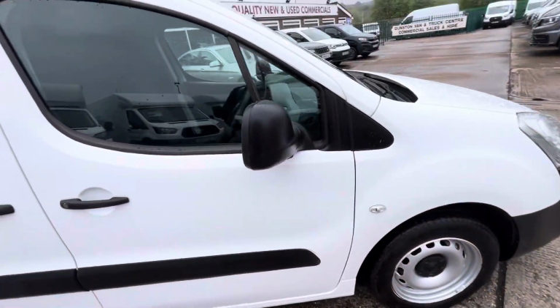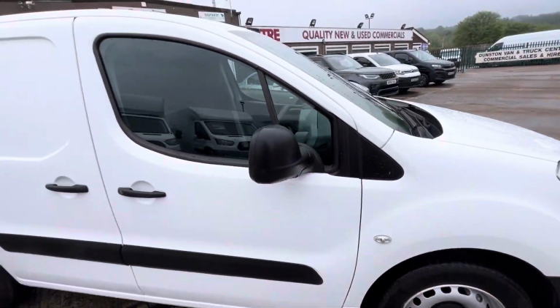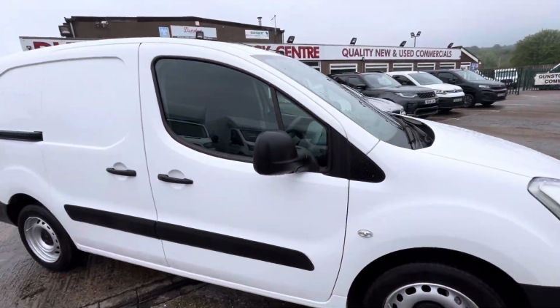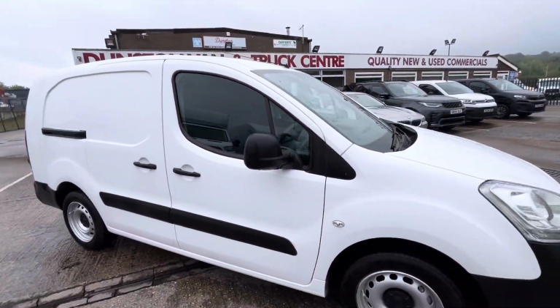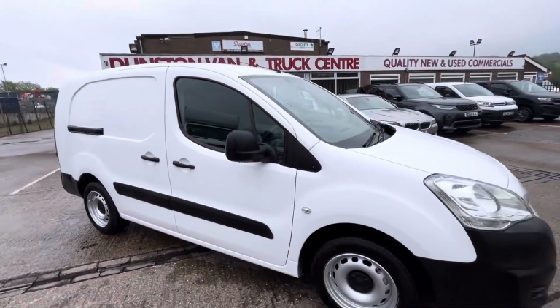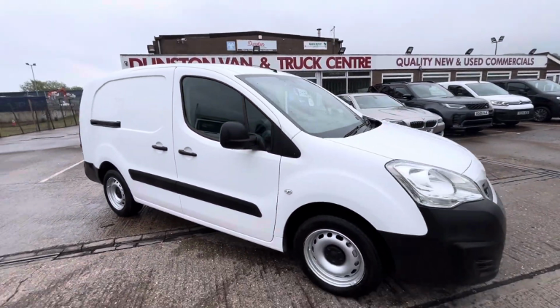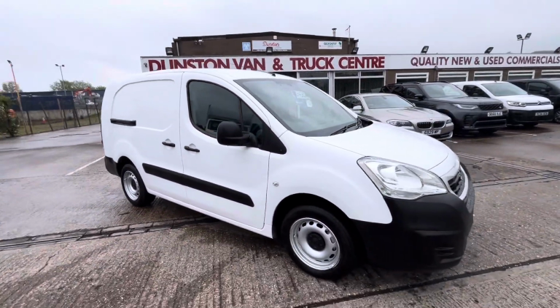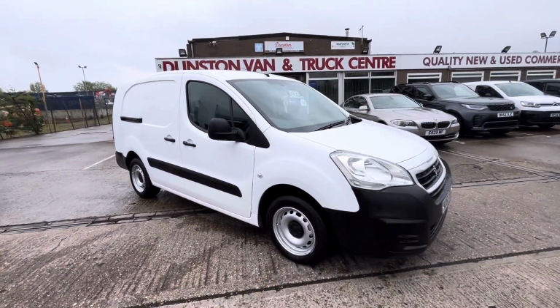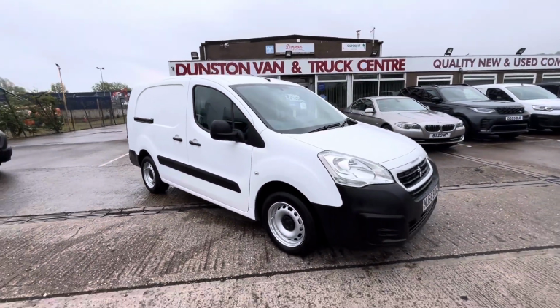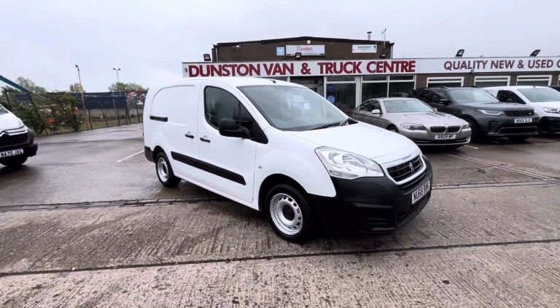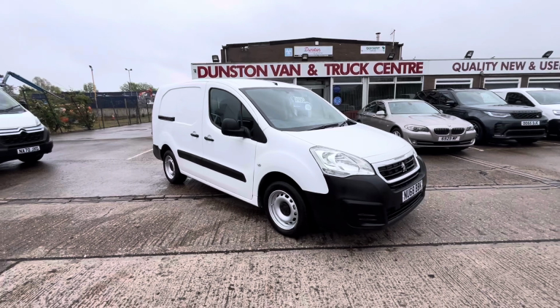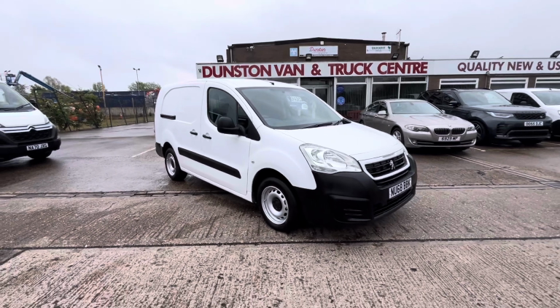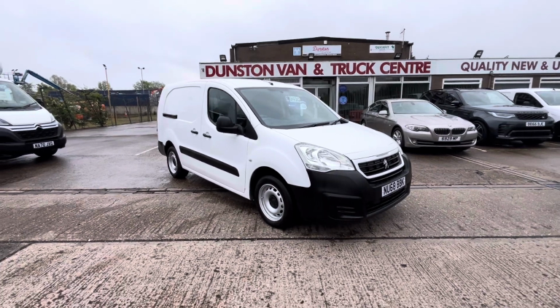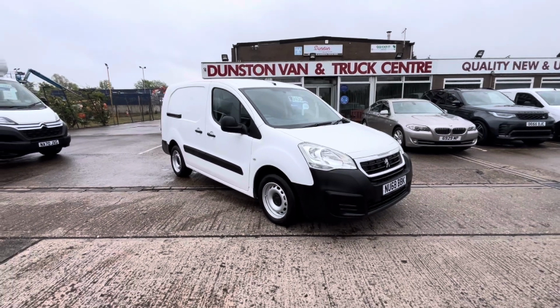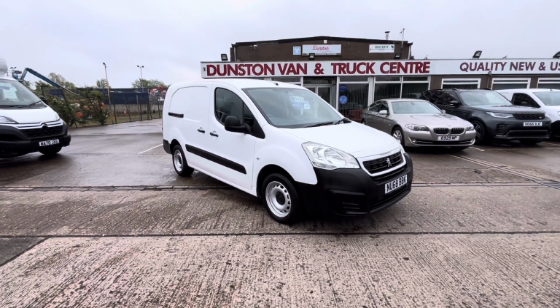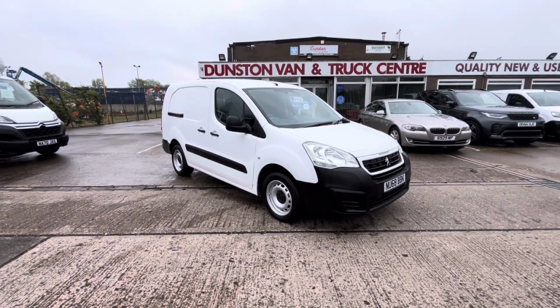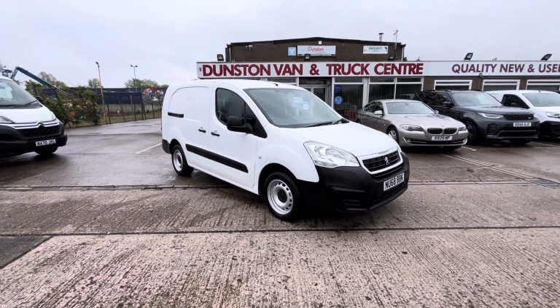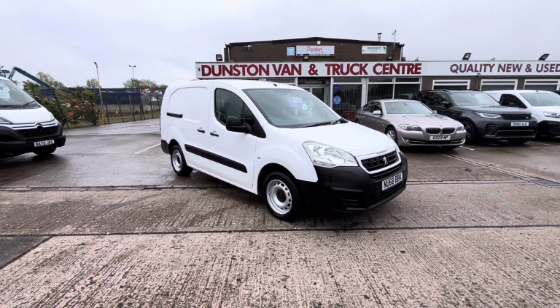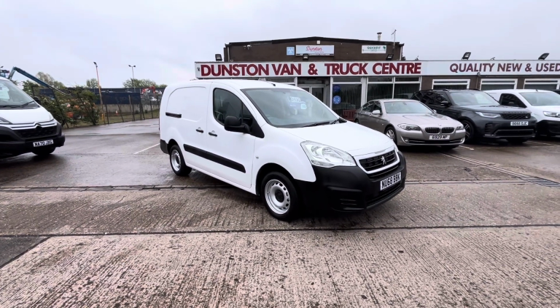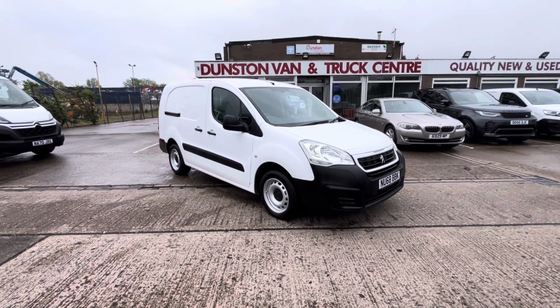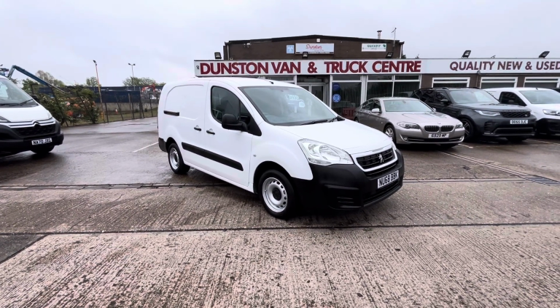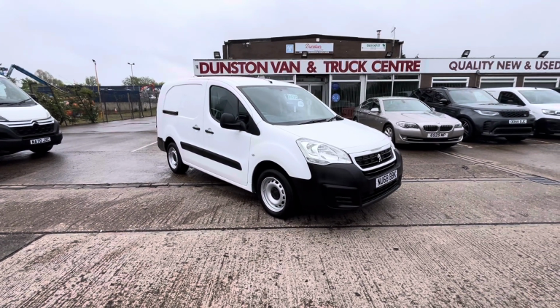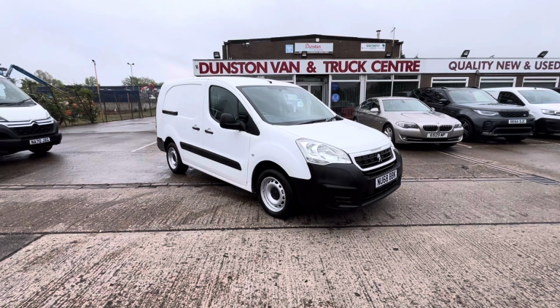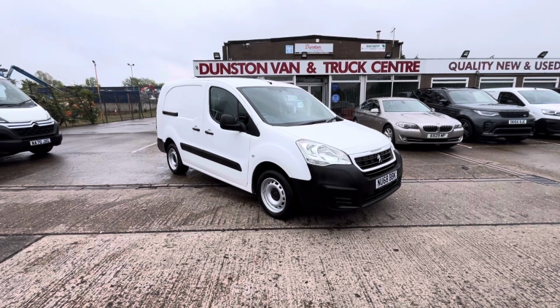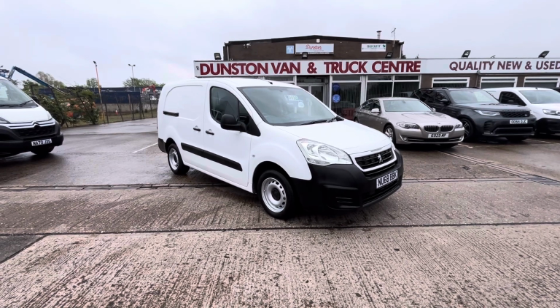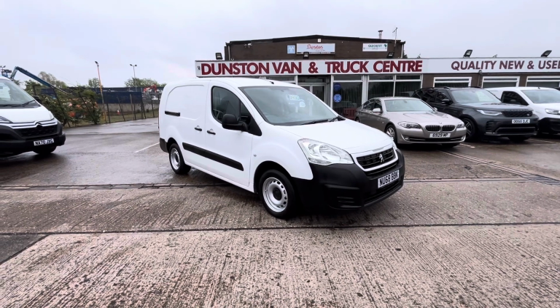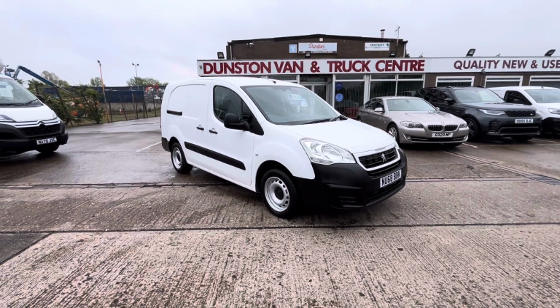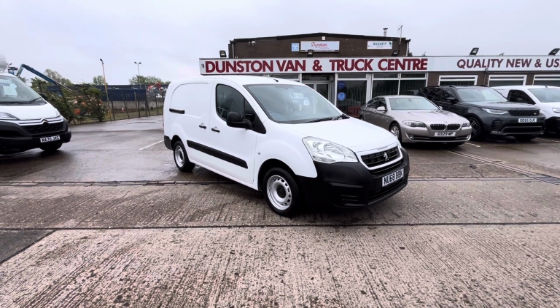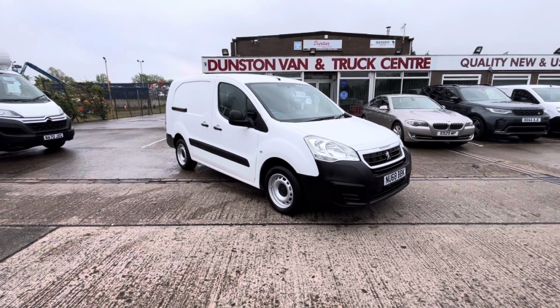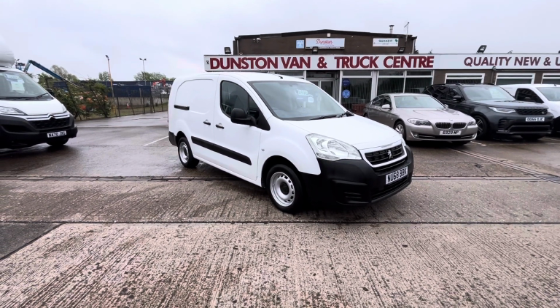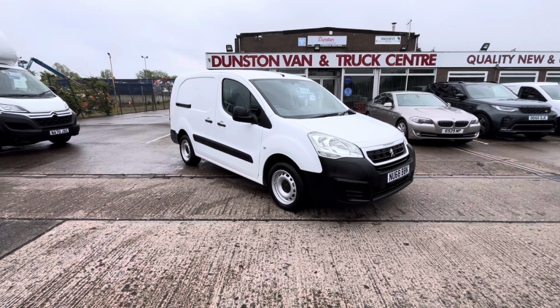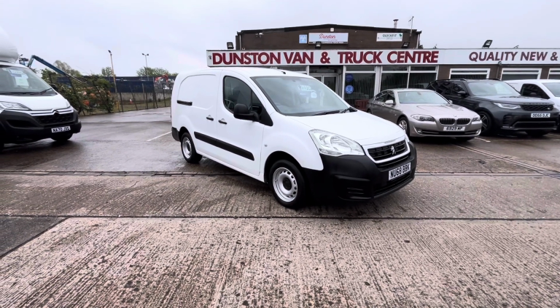So there you go — 2018 68-plate Peugeot Partner, long wheelbase L2, factory crew van, 1.6 HDI, clean air zone compliant, and it's in stock now. Thanks for watching.